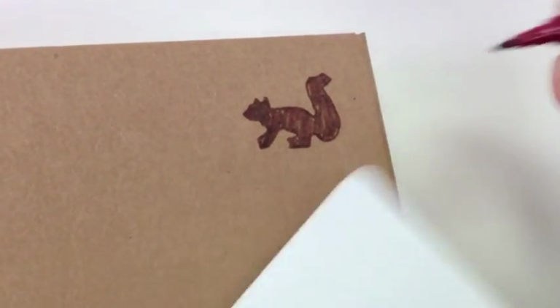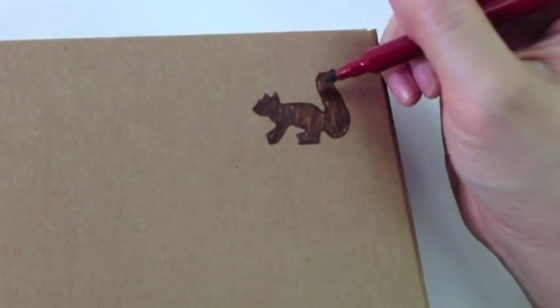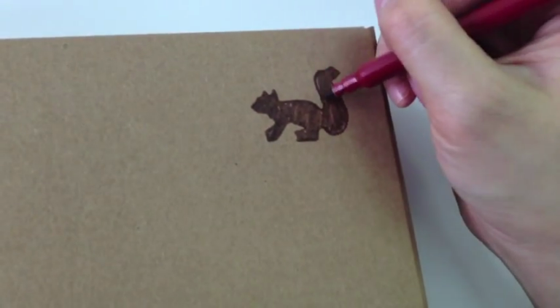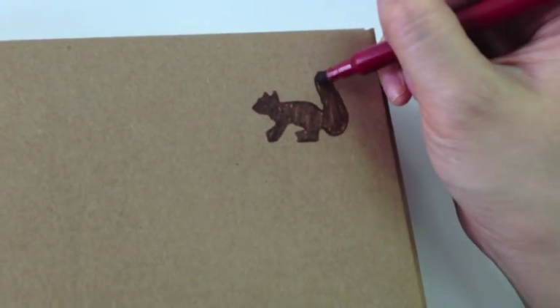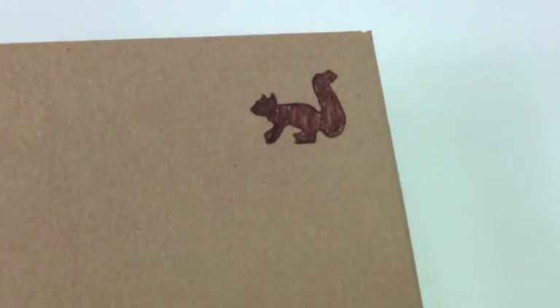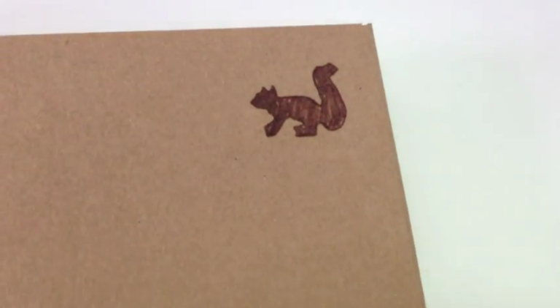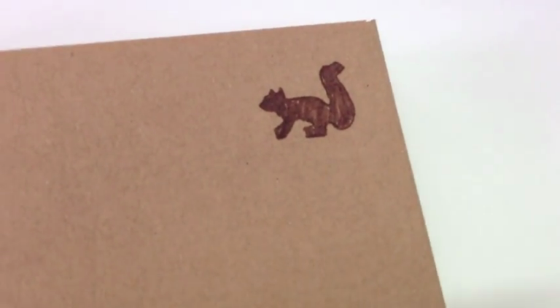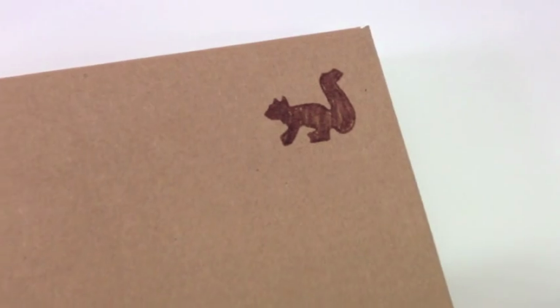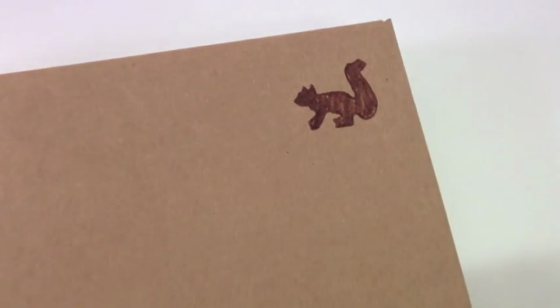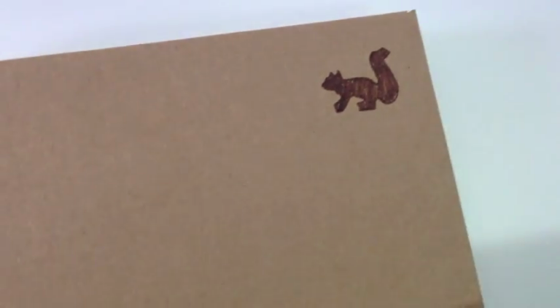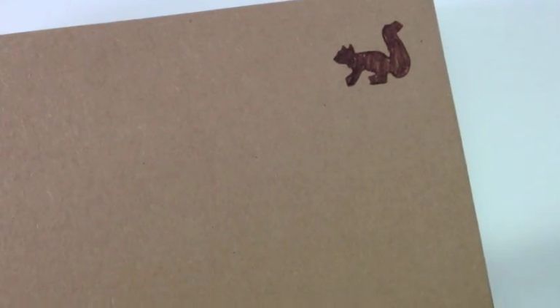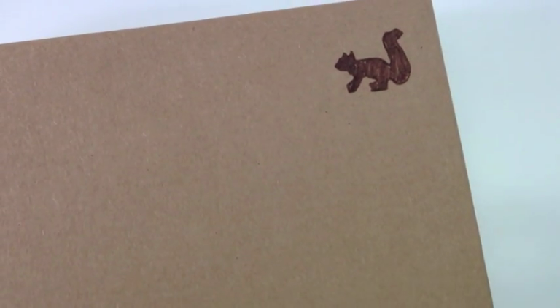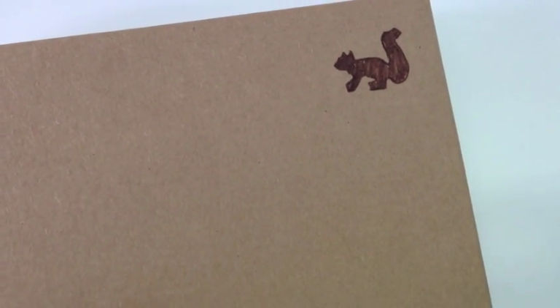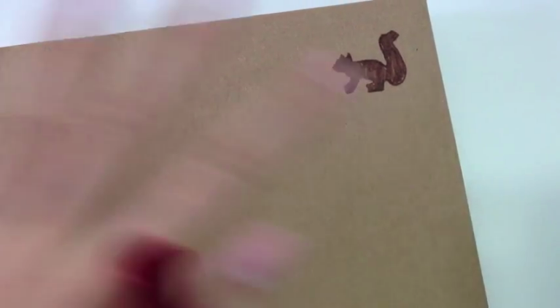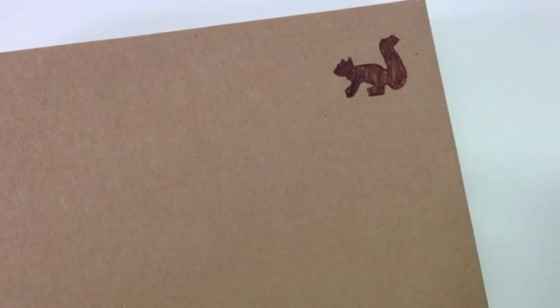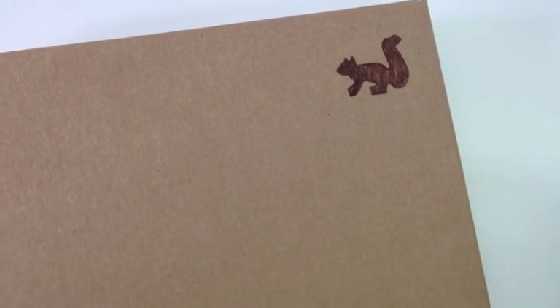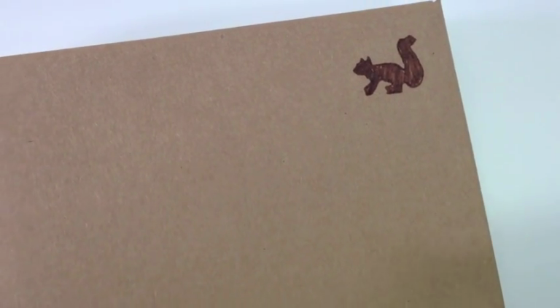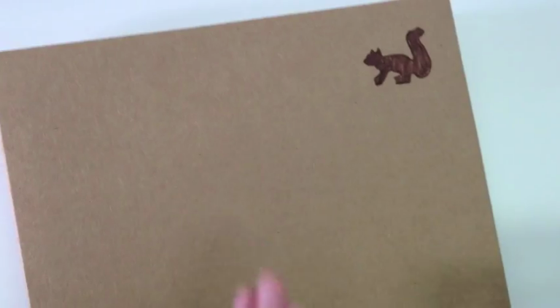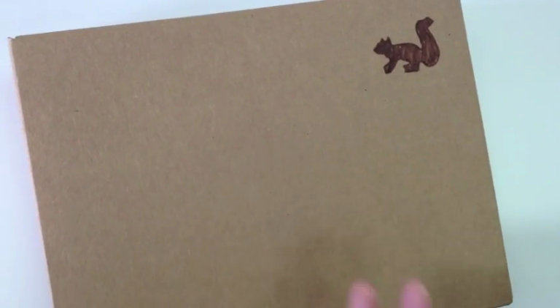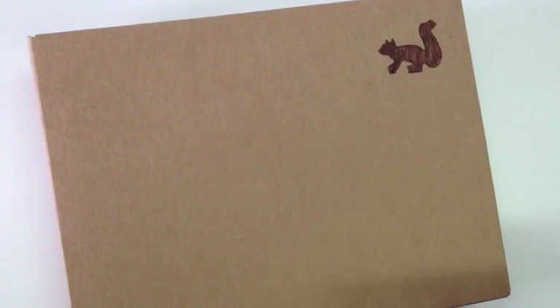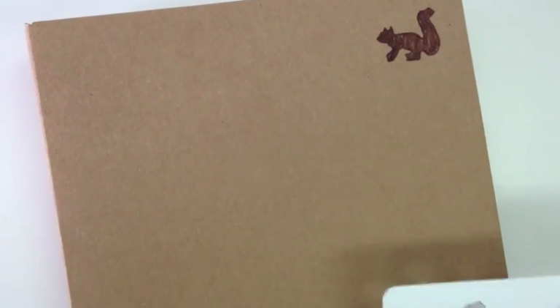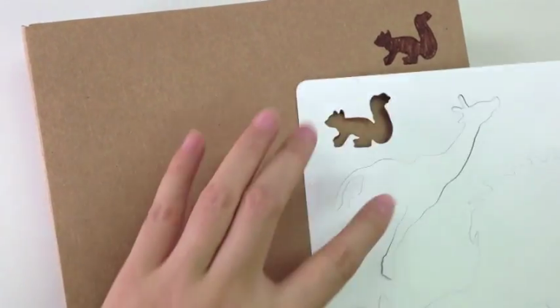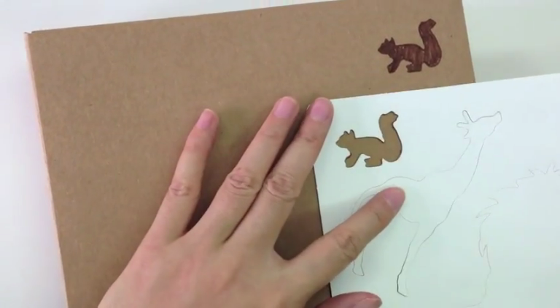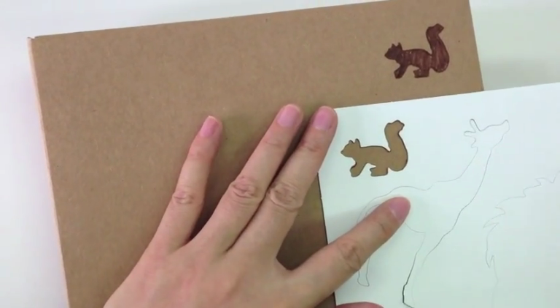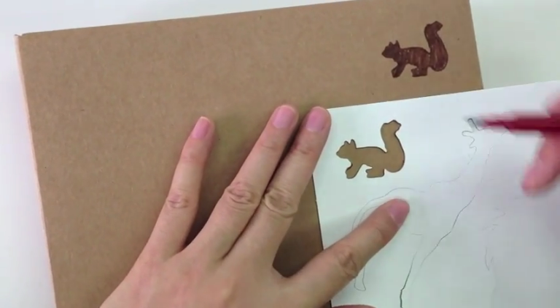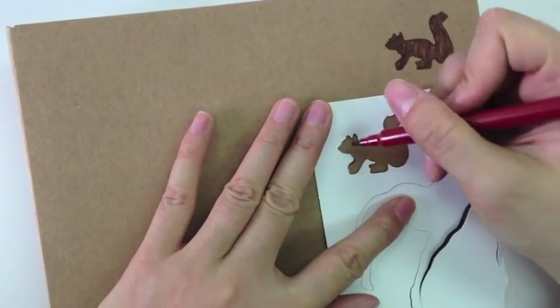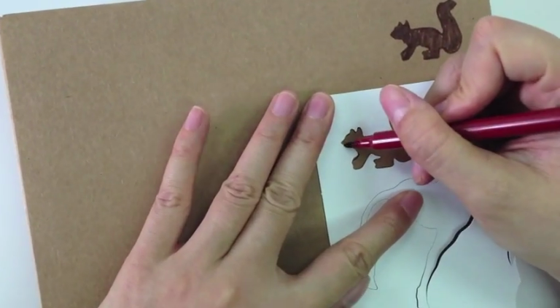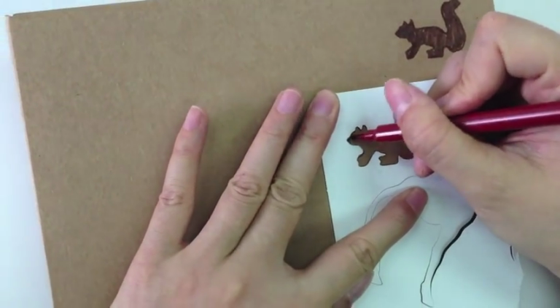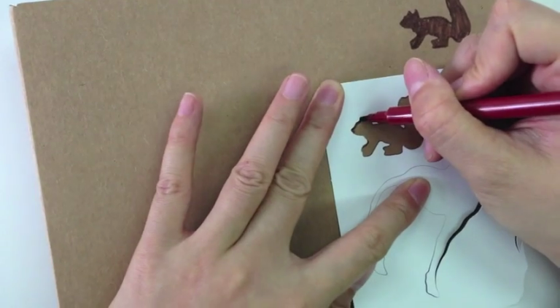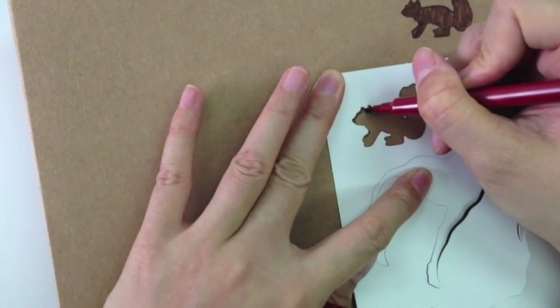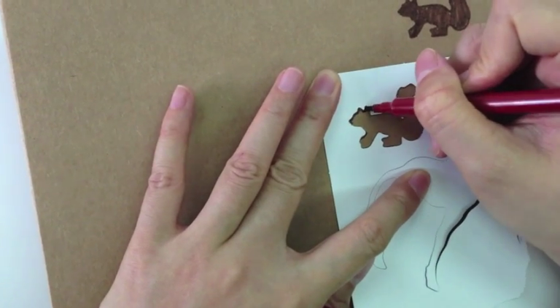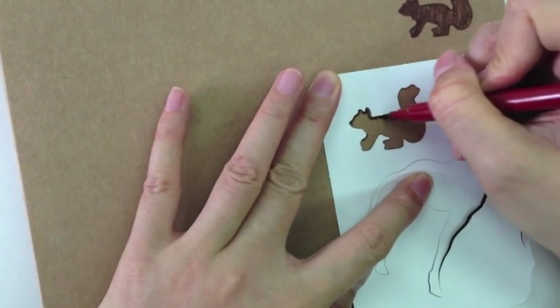So we have one. And then we're going to decide where we want it — do we want it randomly, do we want it neatly? If you want it randomly, I think it will look cute because squirrels tend to run around everywhere by themselves anyways.